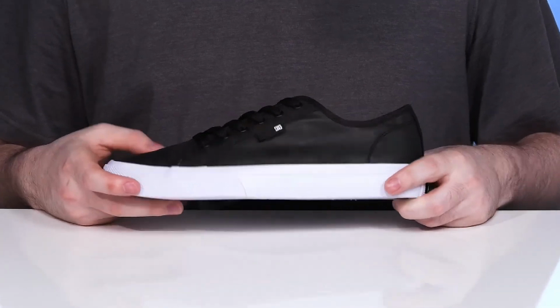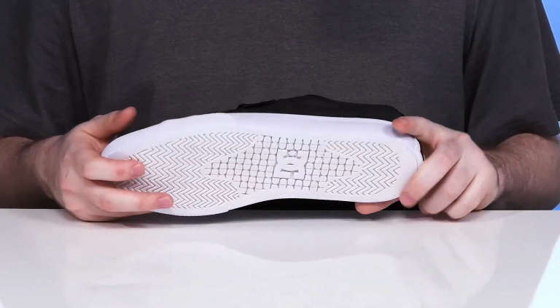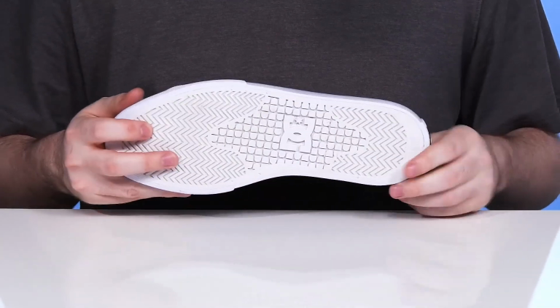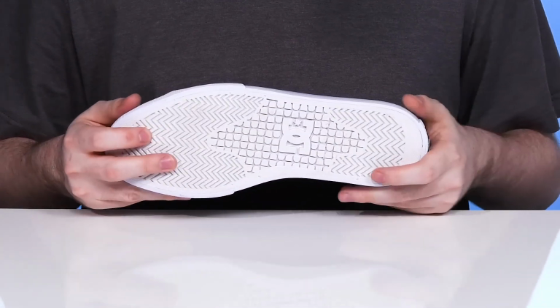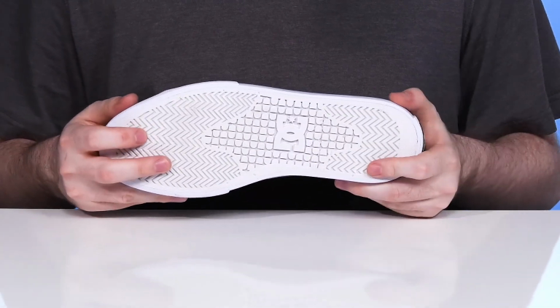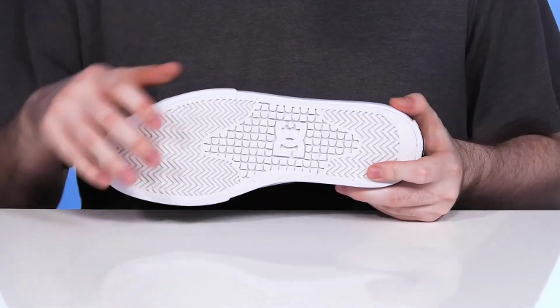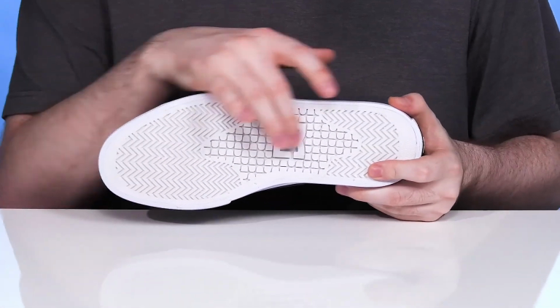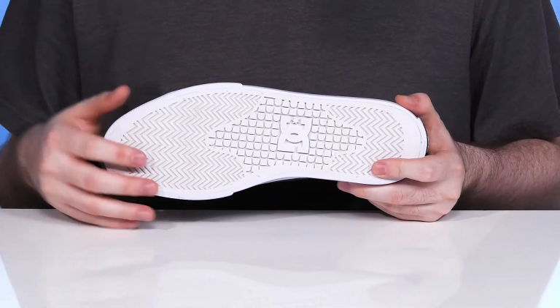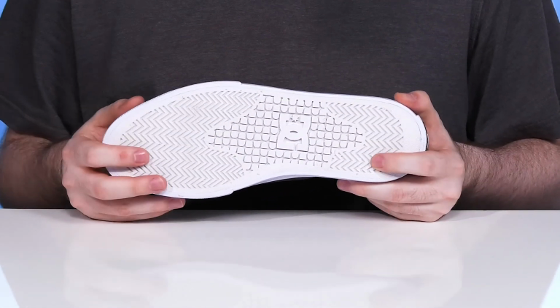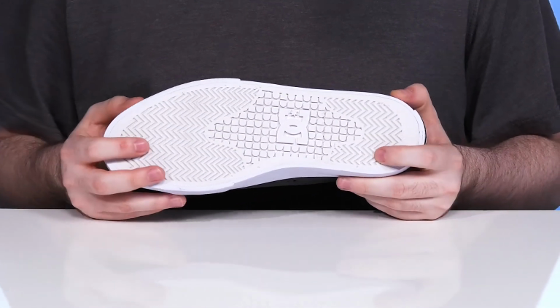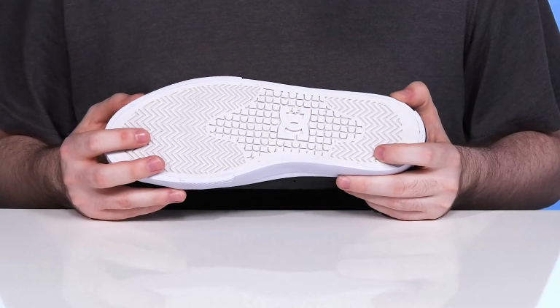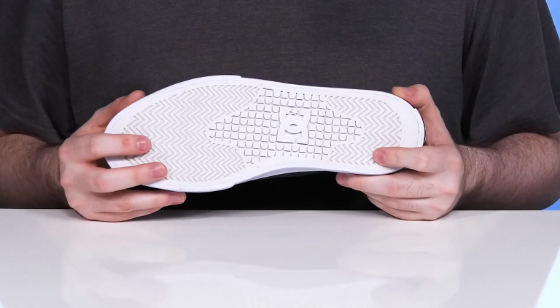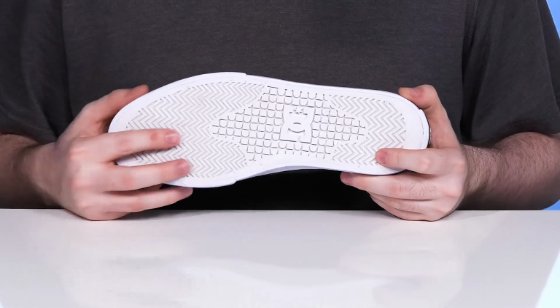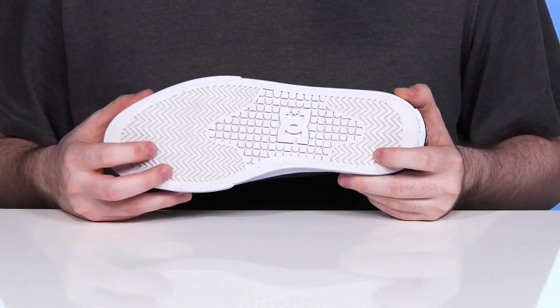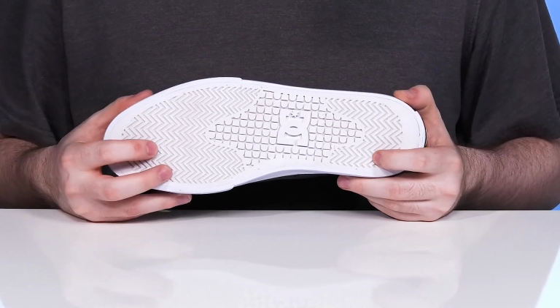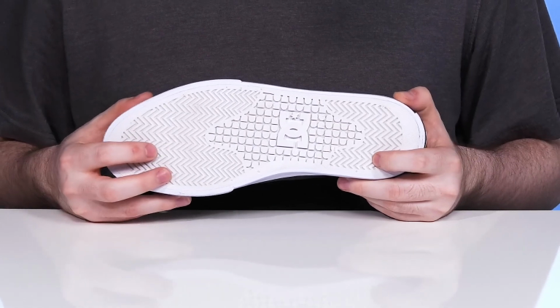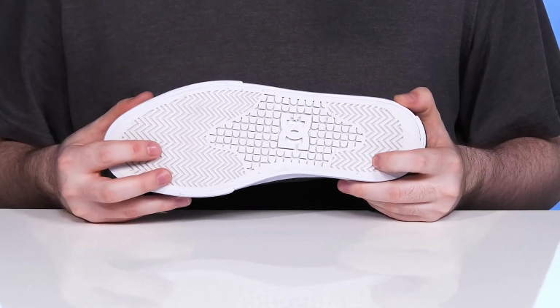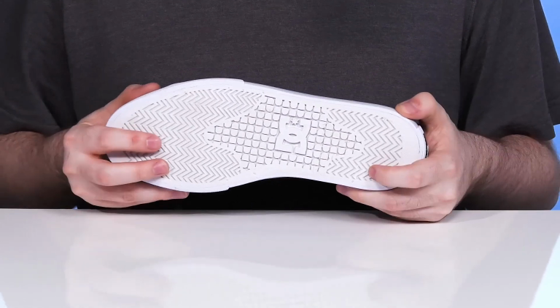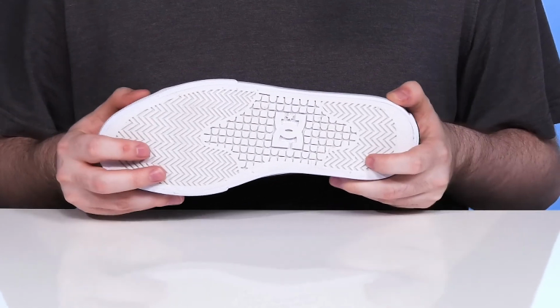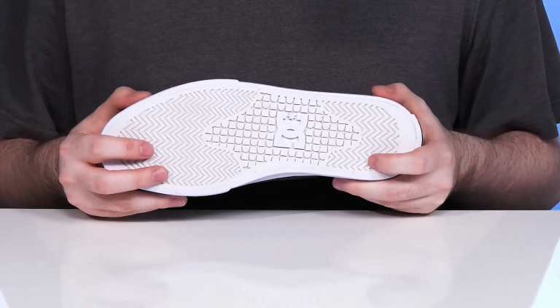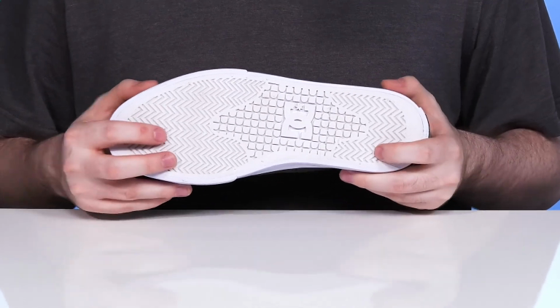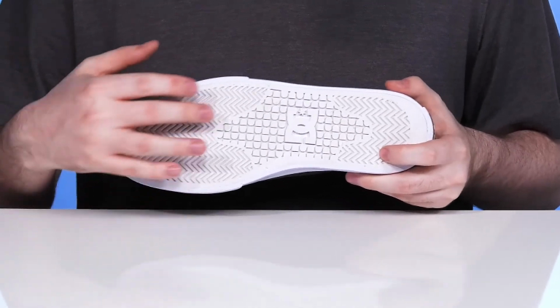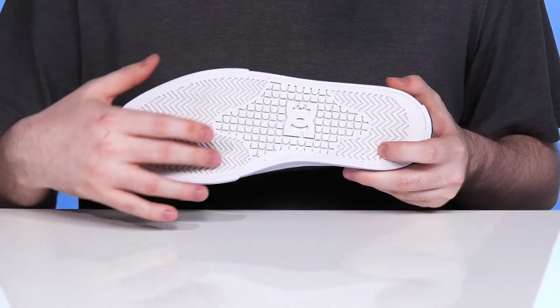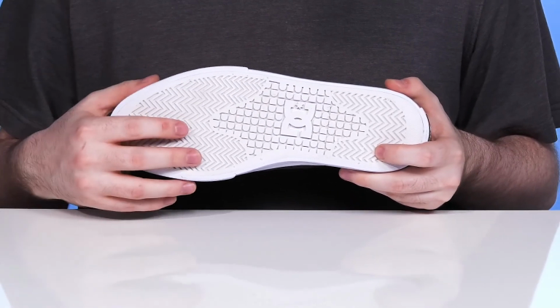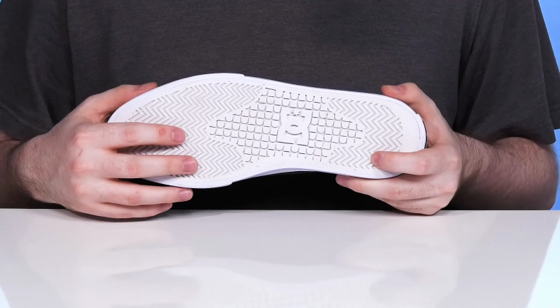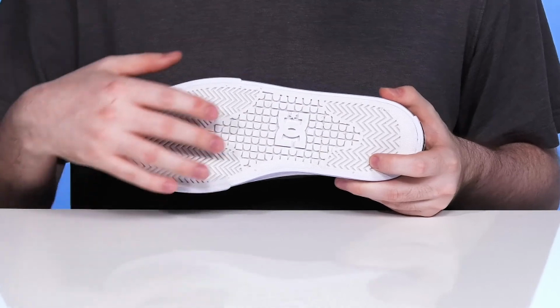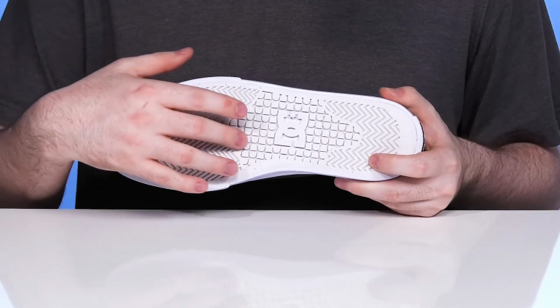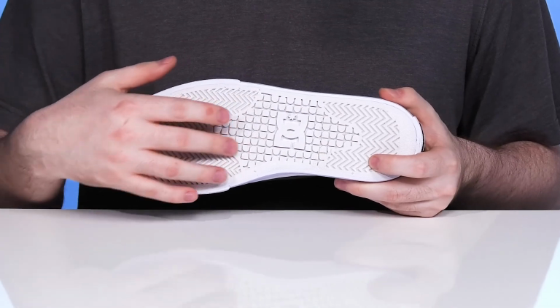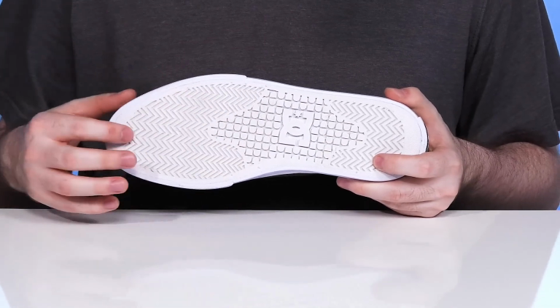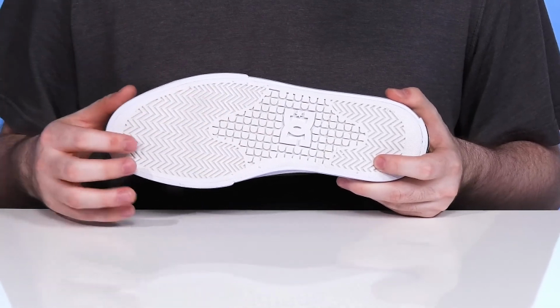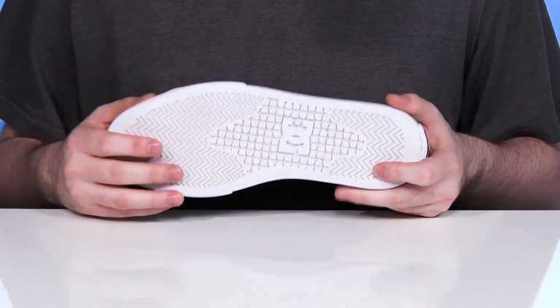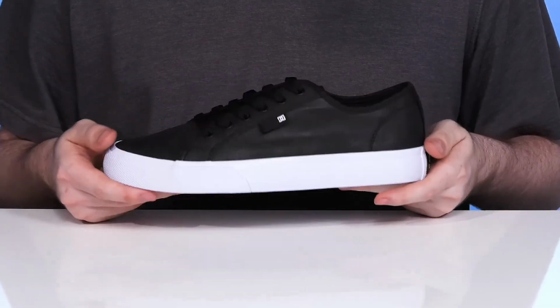Underneath, it's vulcanized with a durable rubber outsole. That rubber outsole has some textile flocking, giving it even better grip with the classic pill tread pattern for a better board feel, along with a herringbone tread.